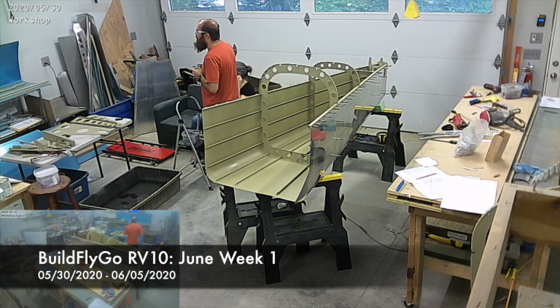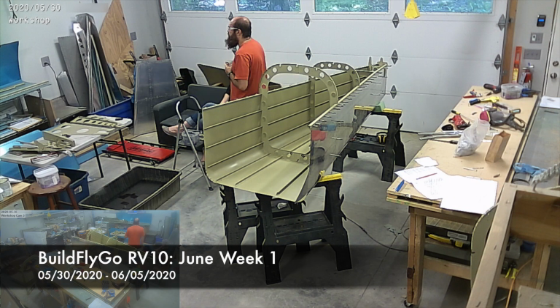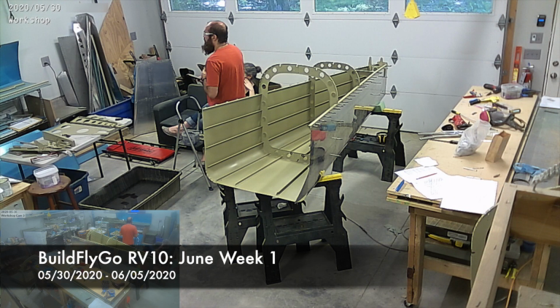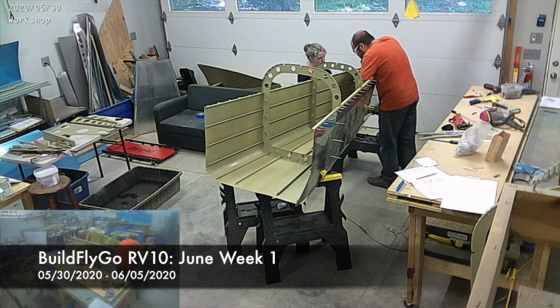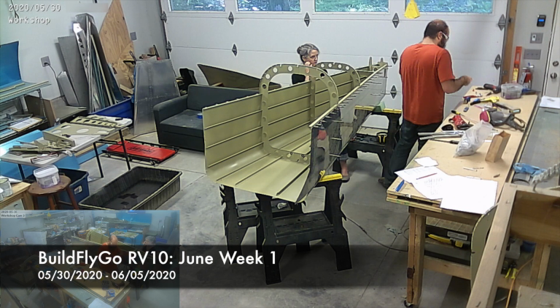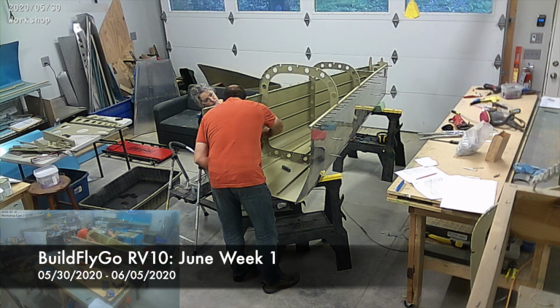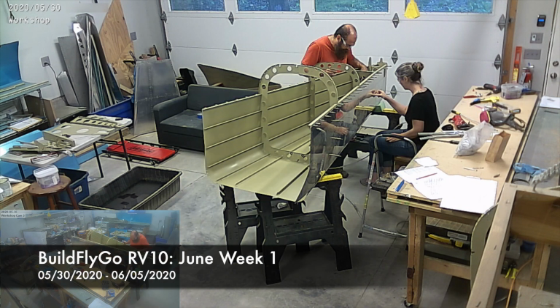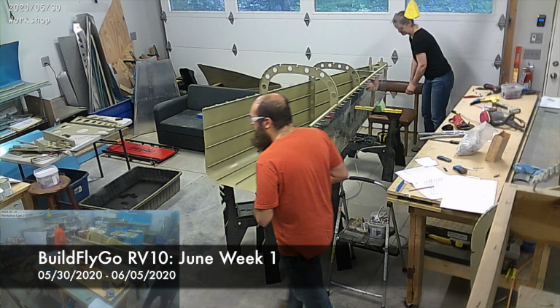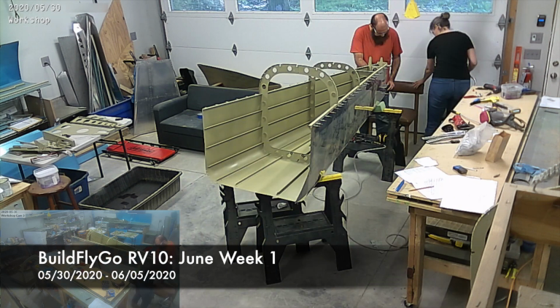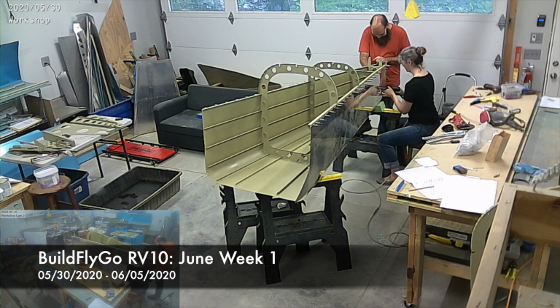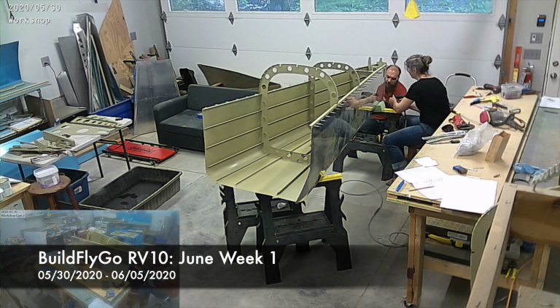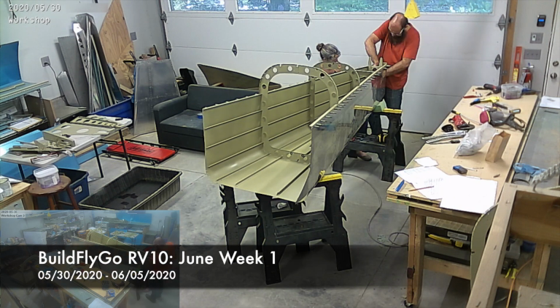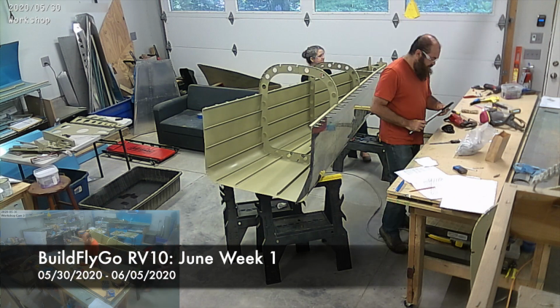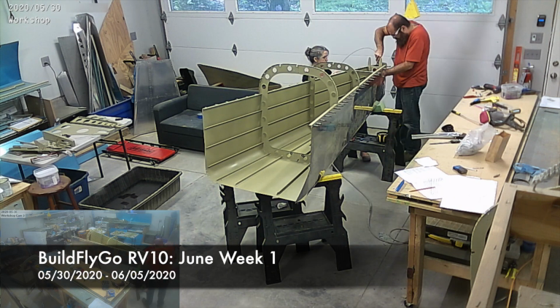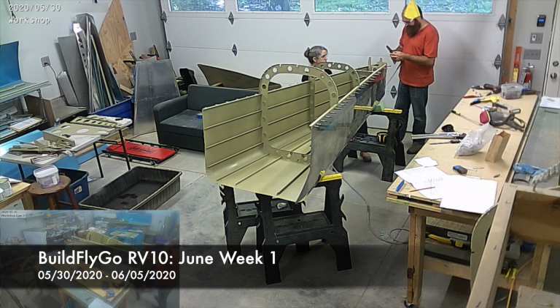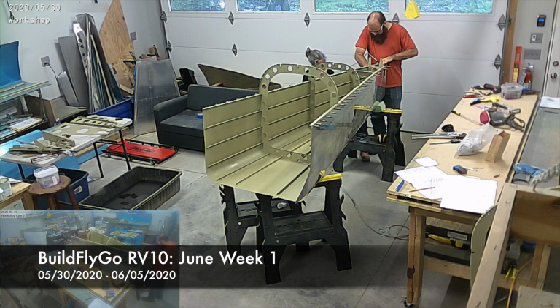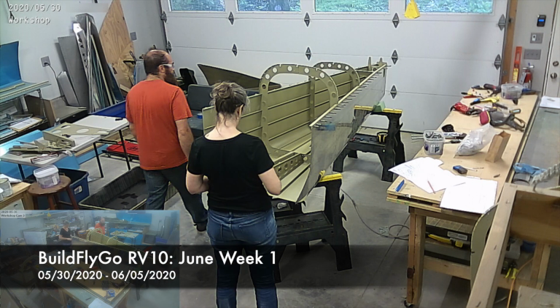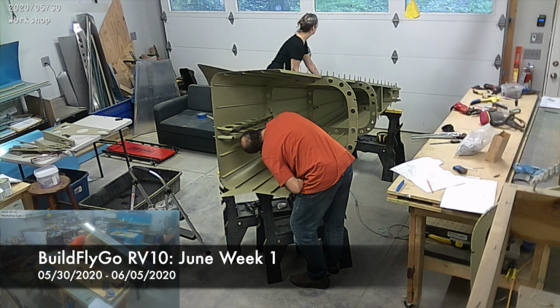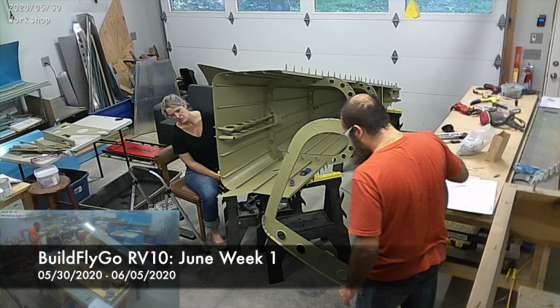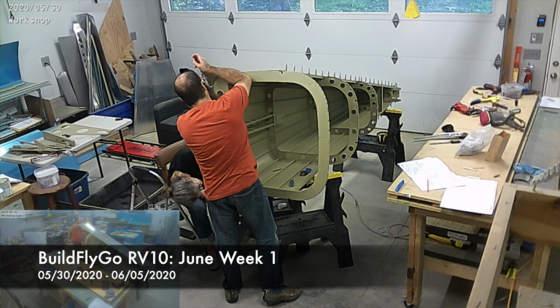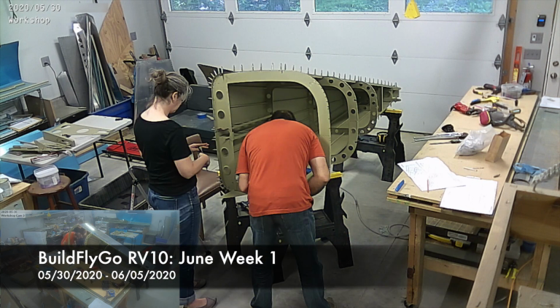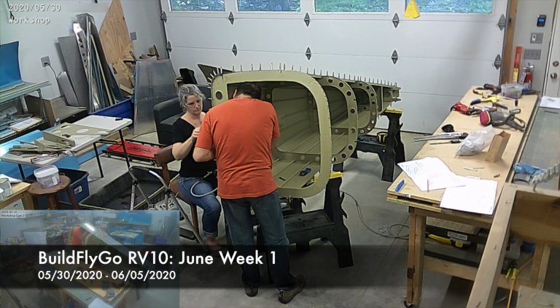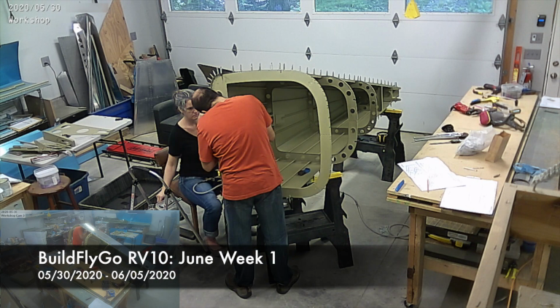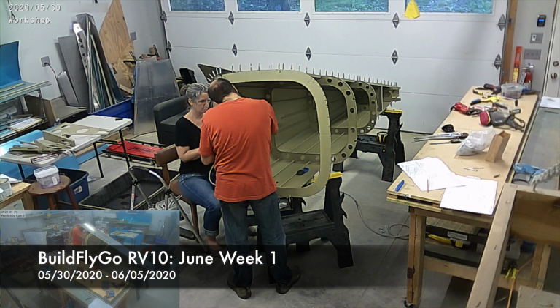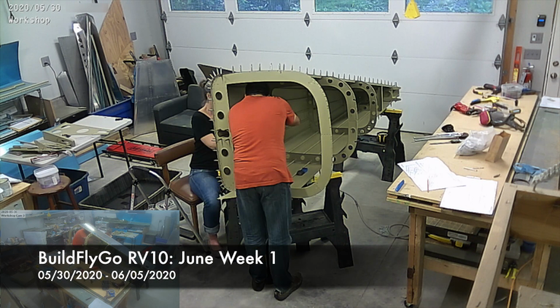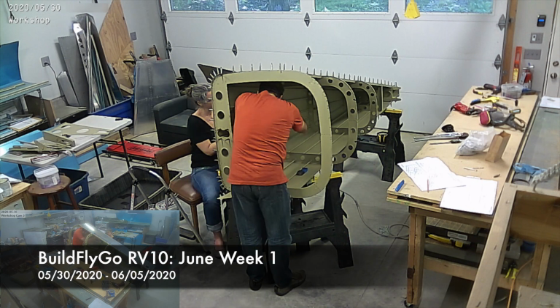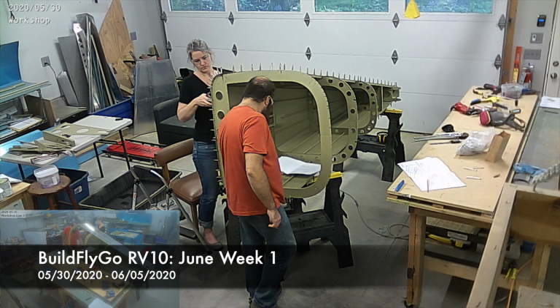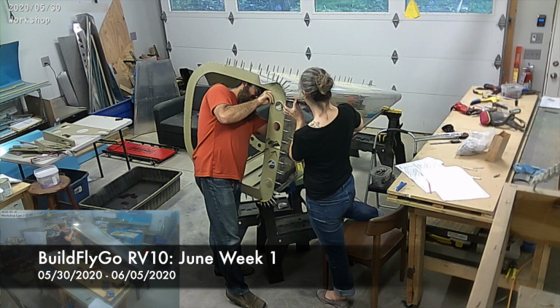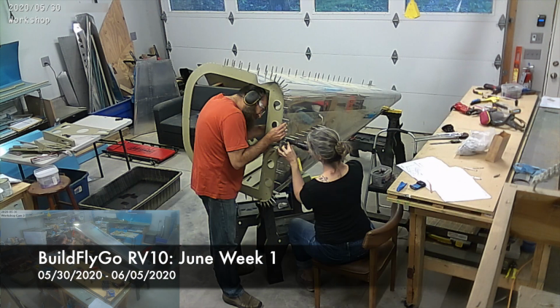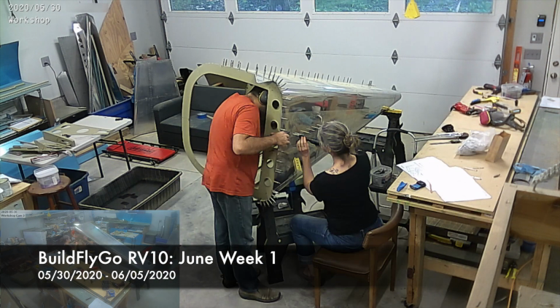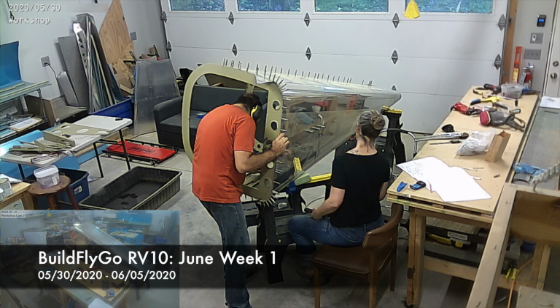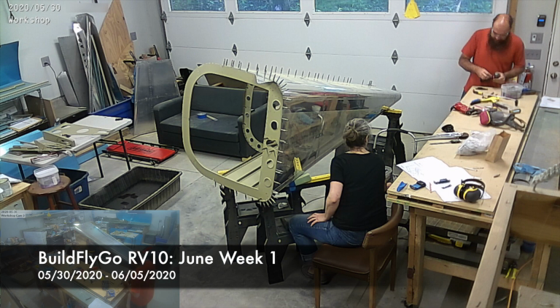Hello everybody, welcome to BuildFlyGo. This is the first week in June, and it's both a pretty exciting build week and also an incredibly dull build week.